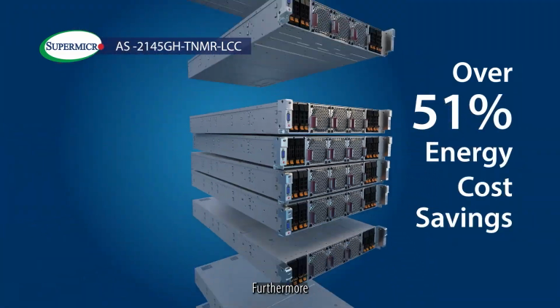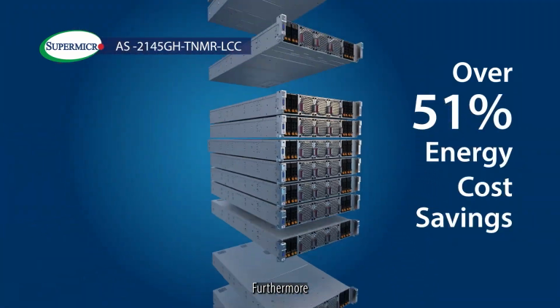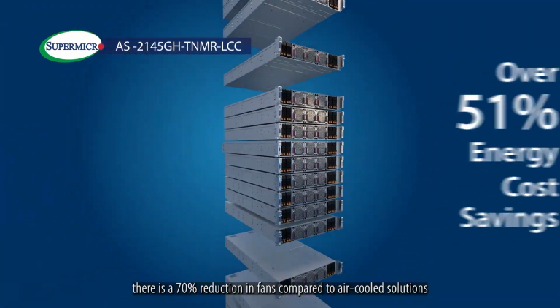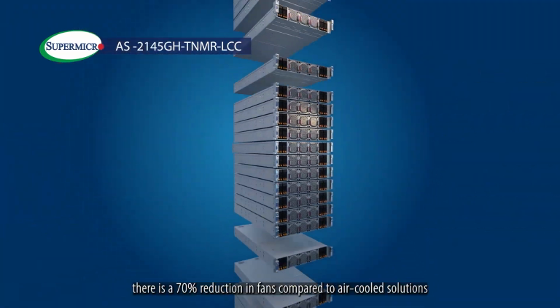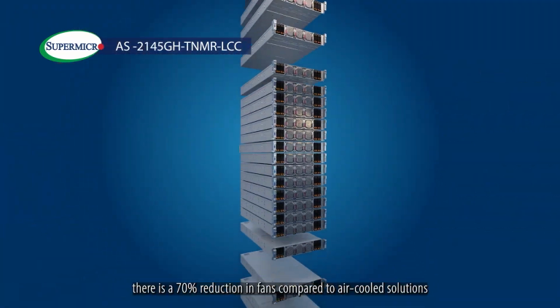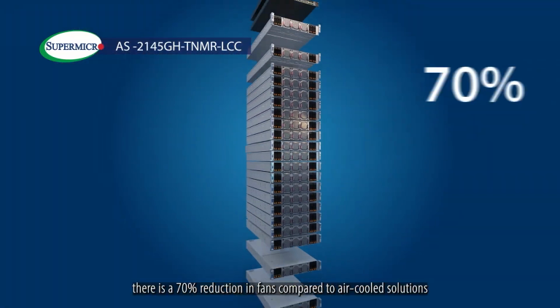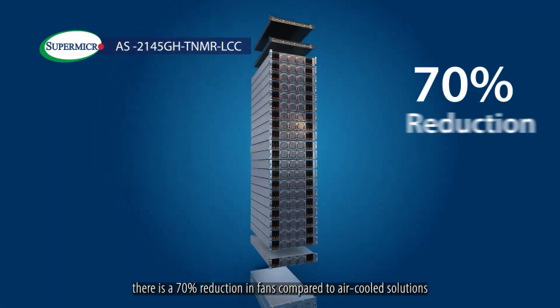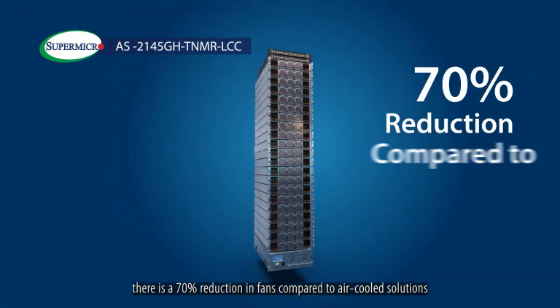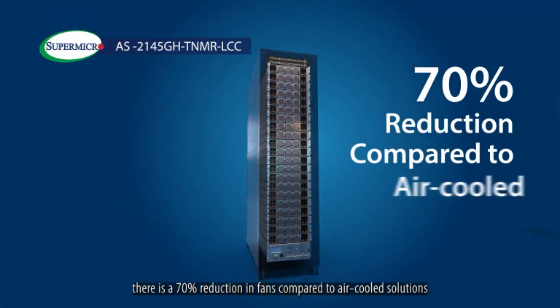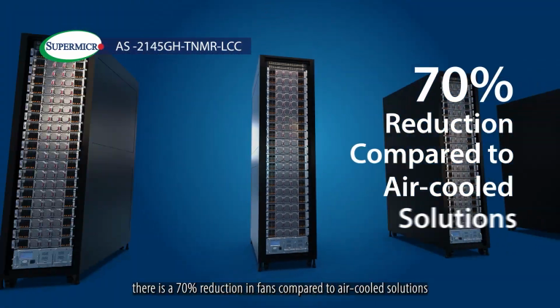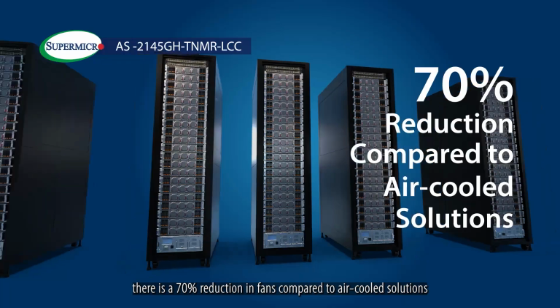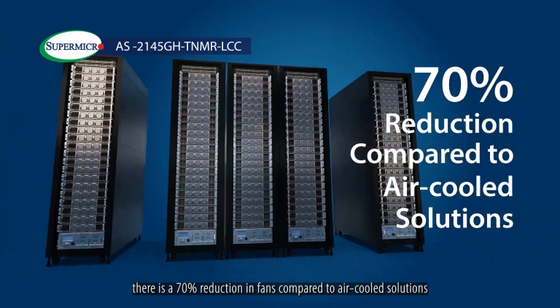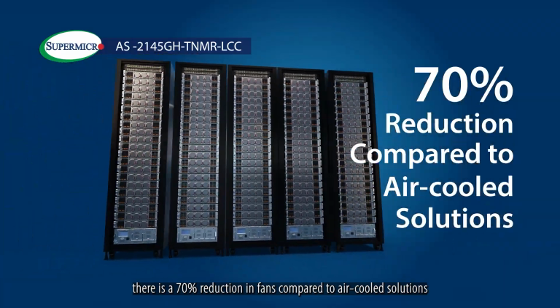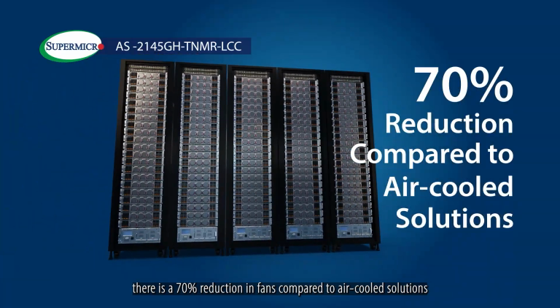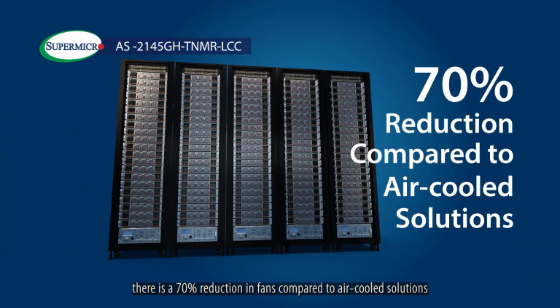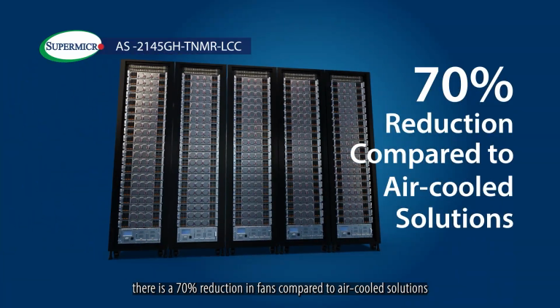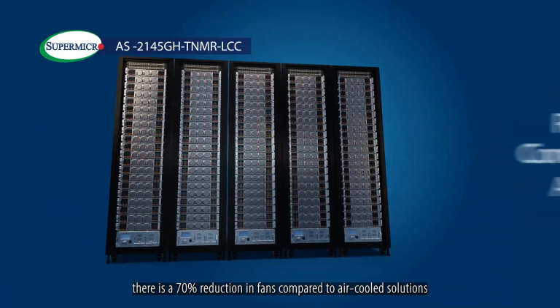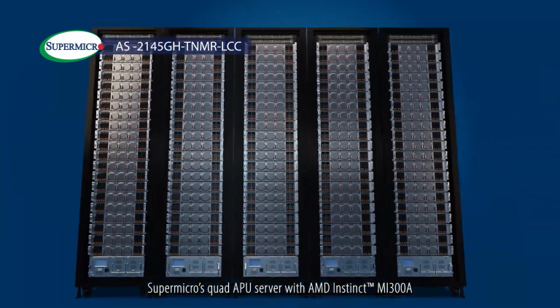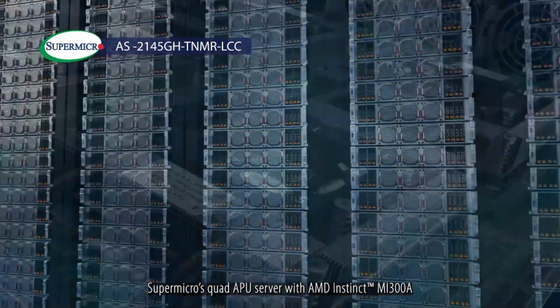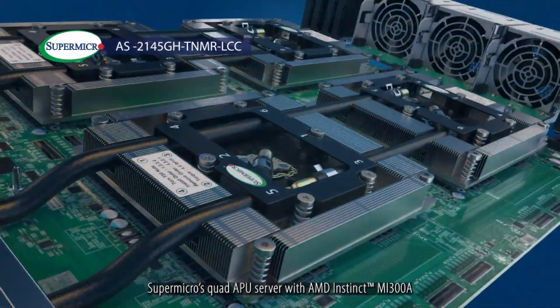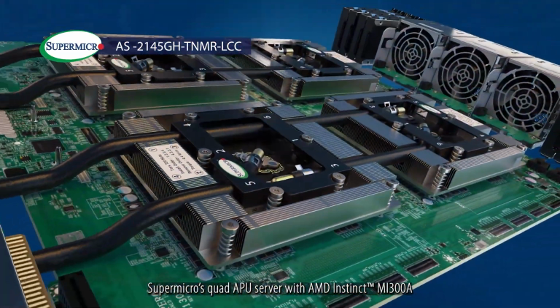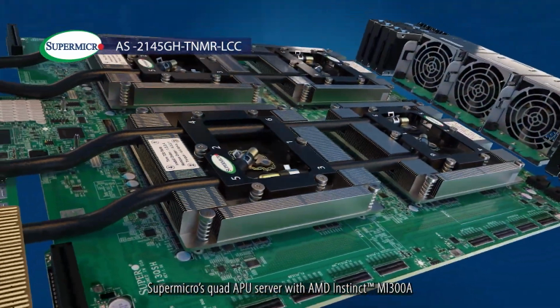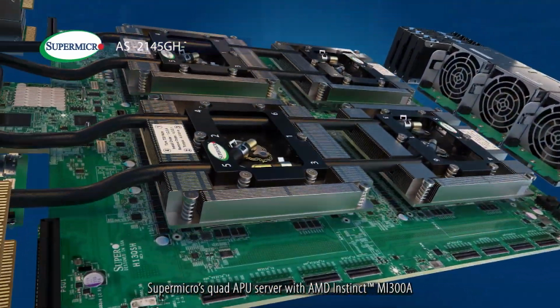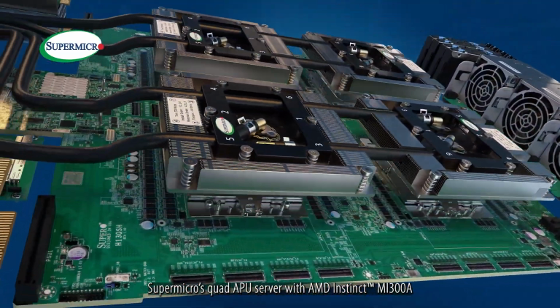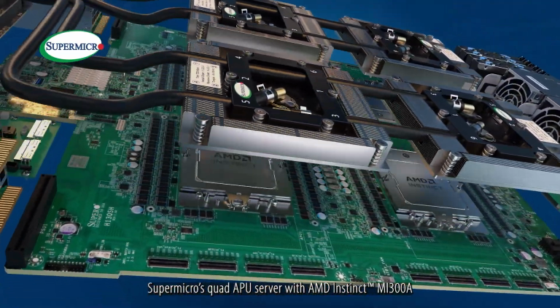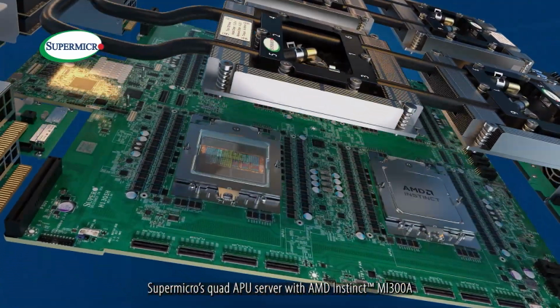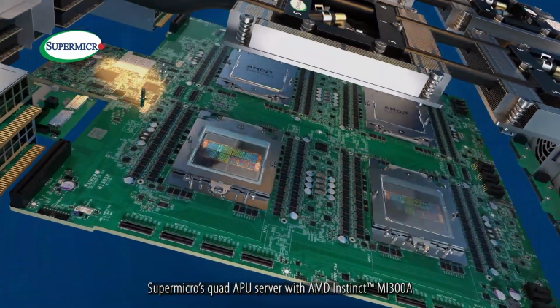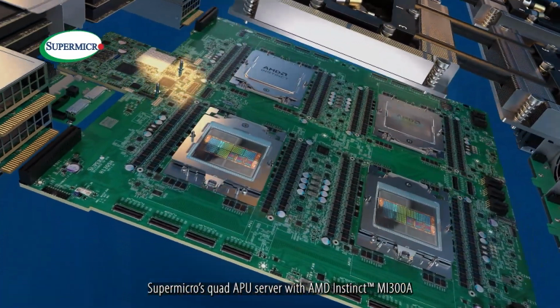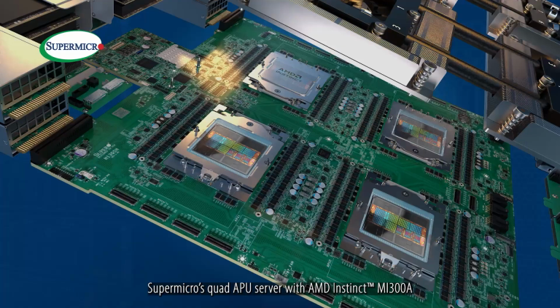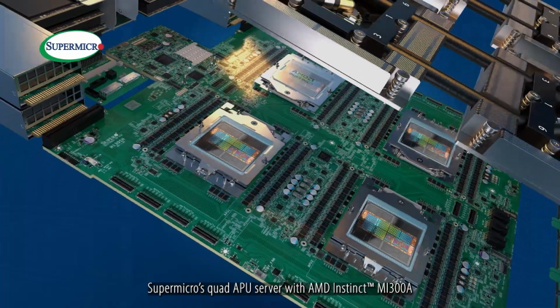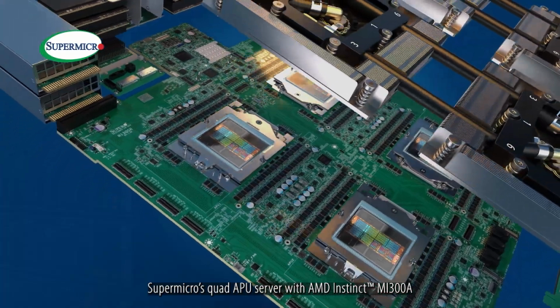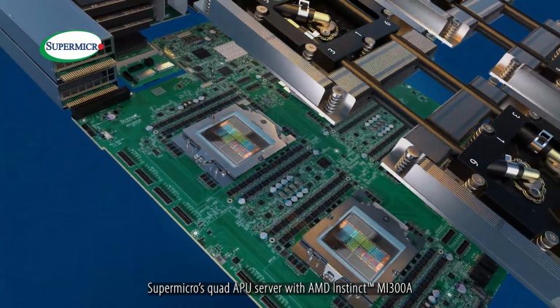Furthermore, there is a 70% reduction in fans compared to air-cooled solutions.